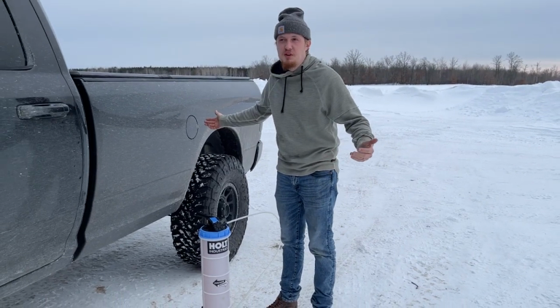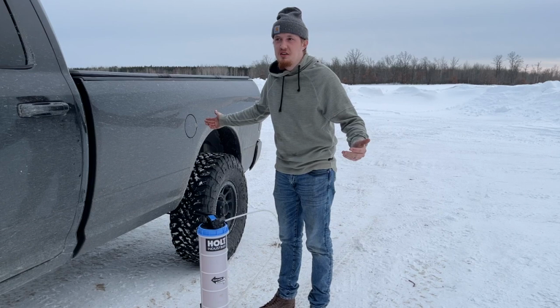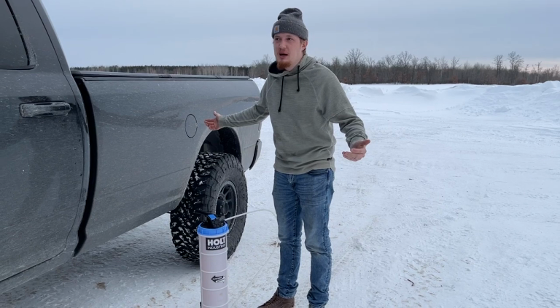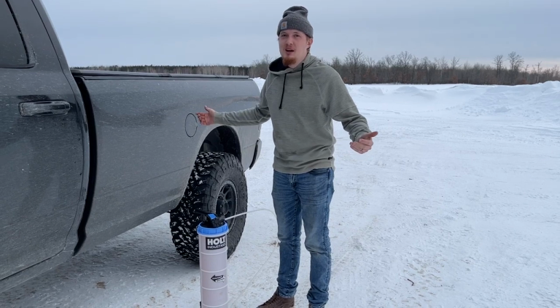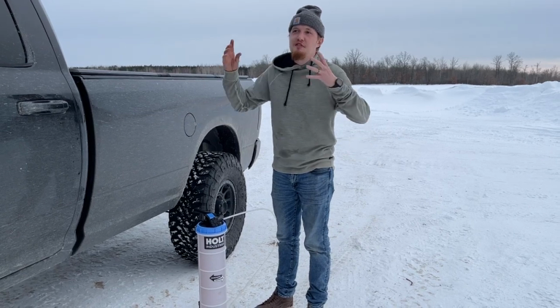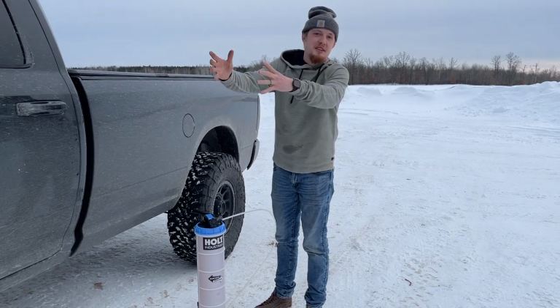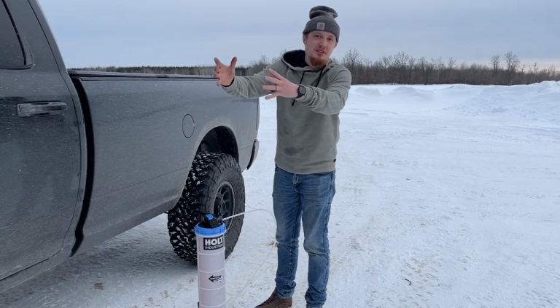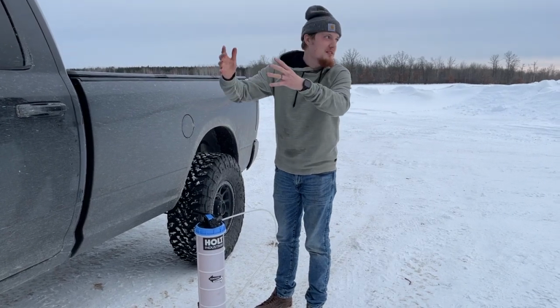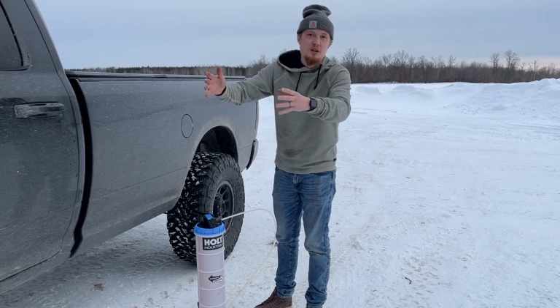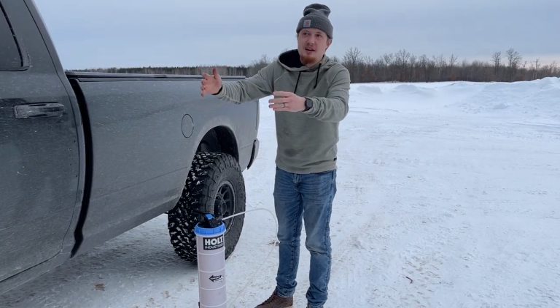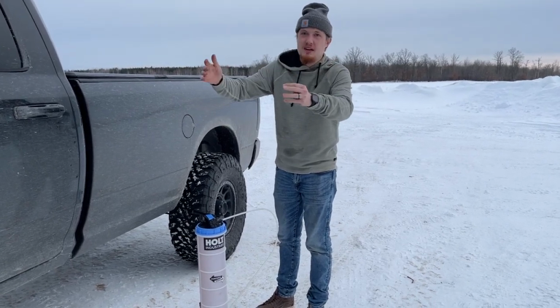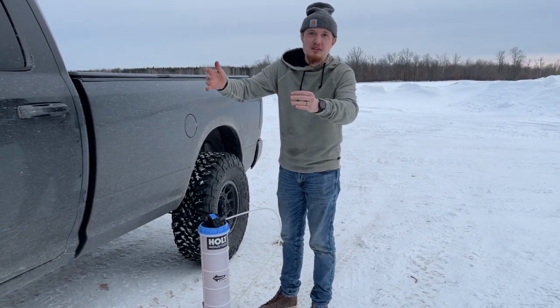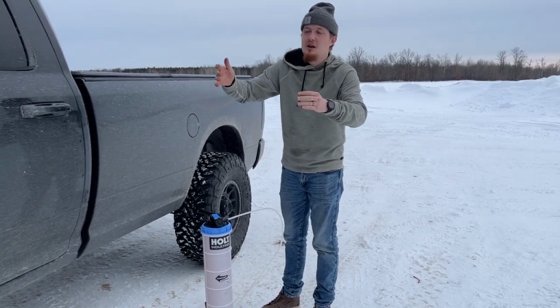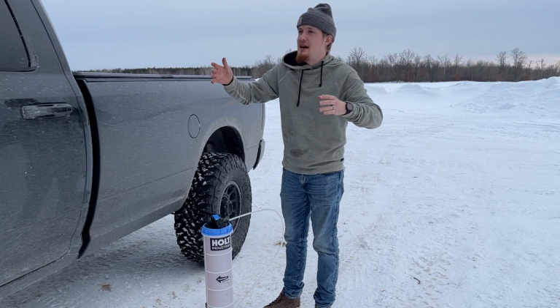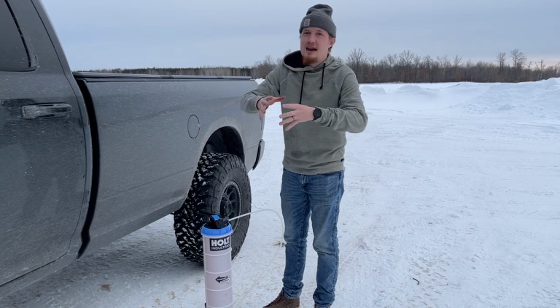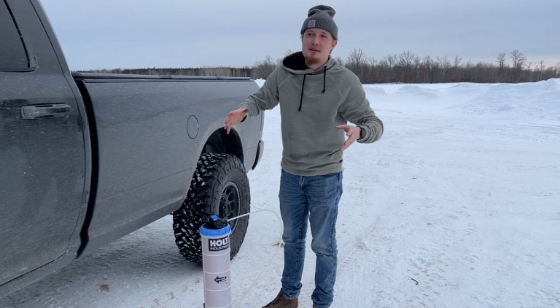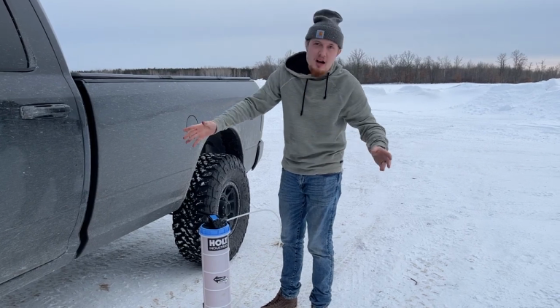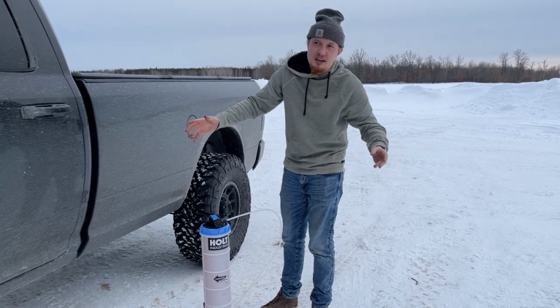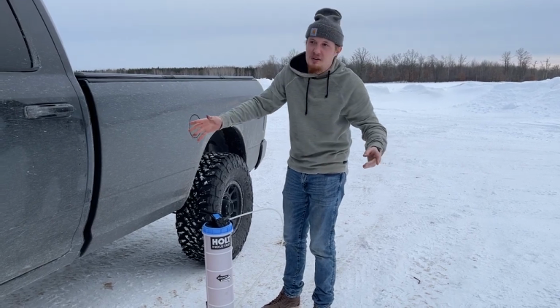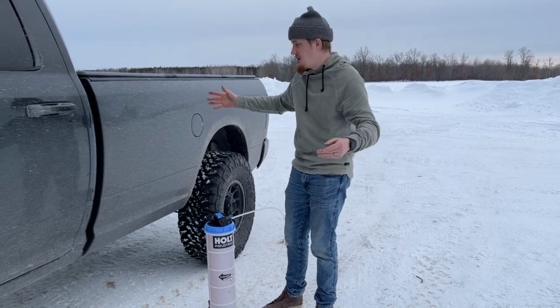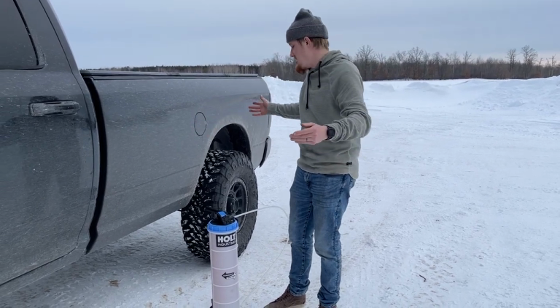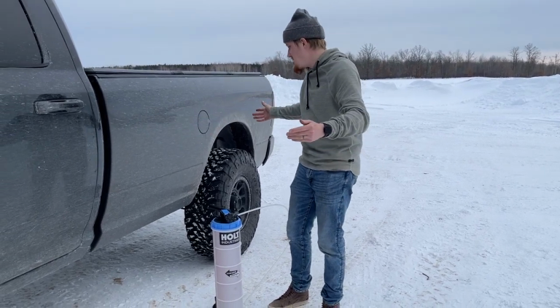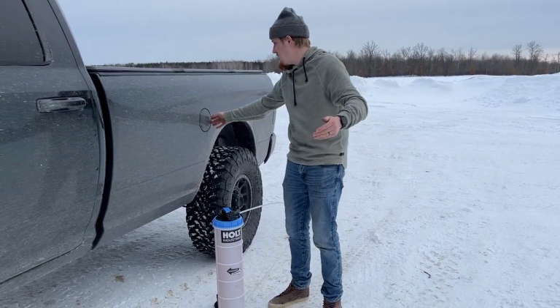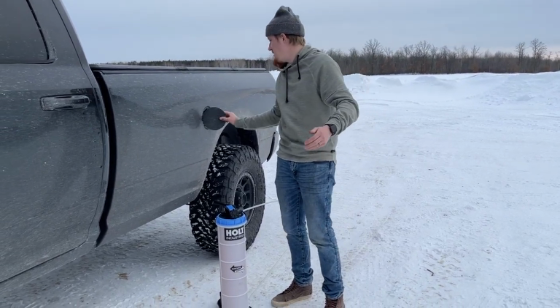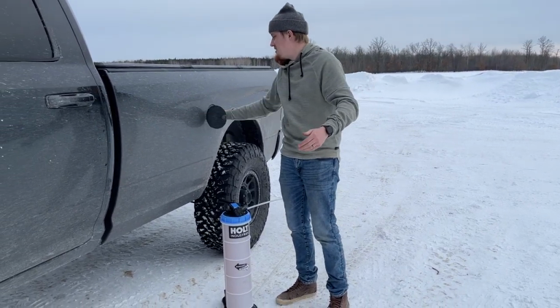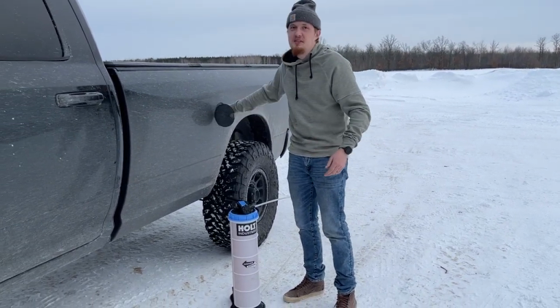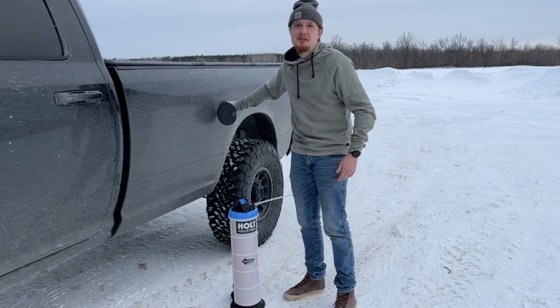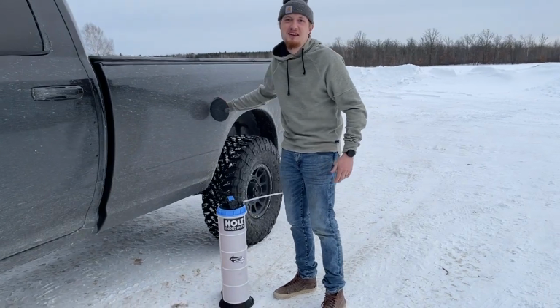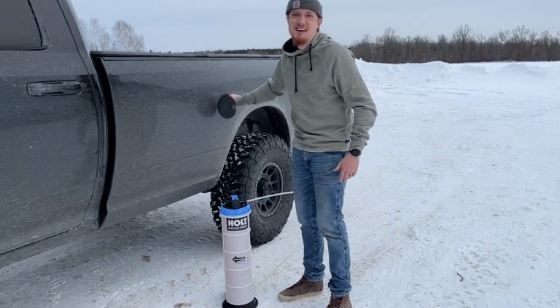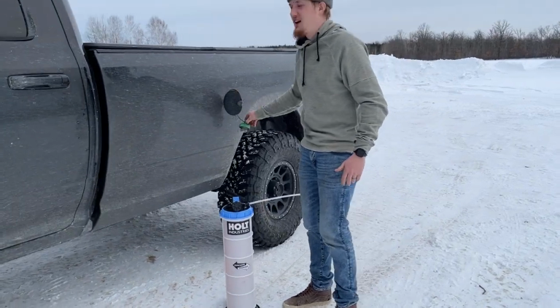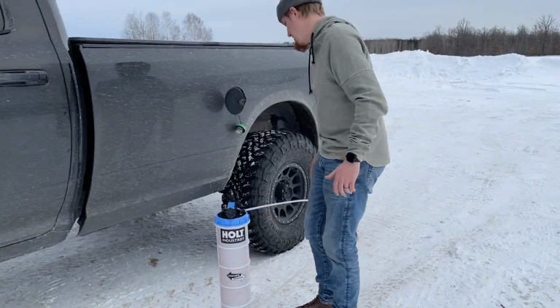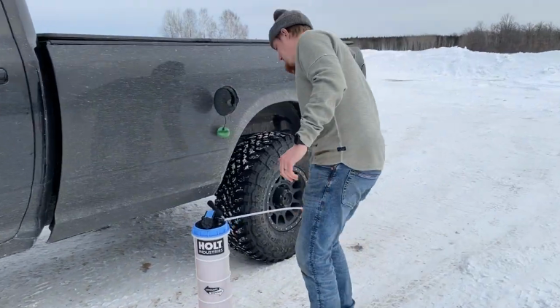All the fuel on the top is good — that's fresh fuel I put in the Cummins a couple months ago. It's the nastiness on the bottom I'm trying to clean out. I think I should be fine just pumping this into my truck because I don't have anywhere else to put it.